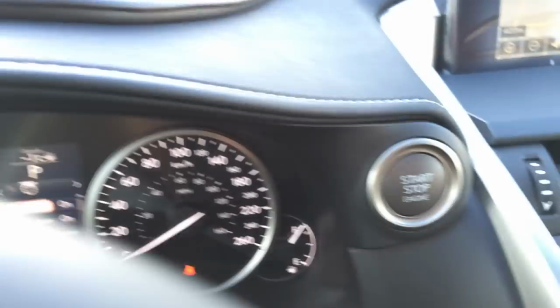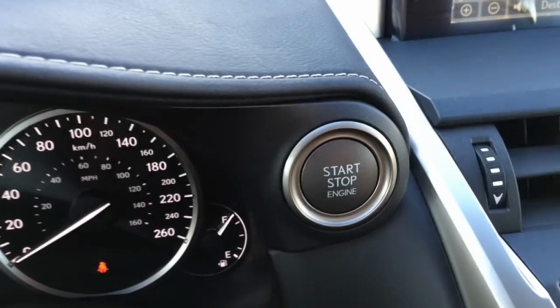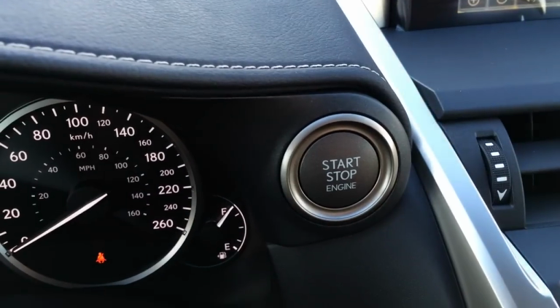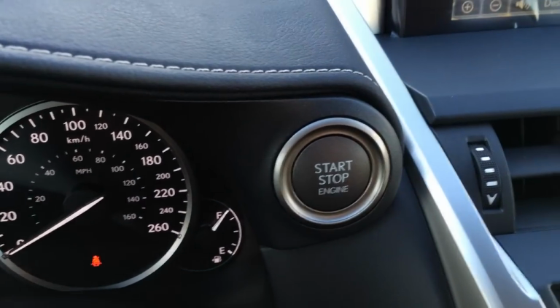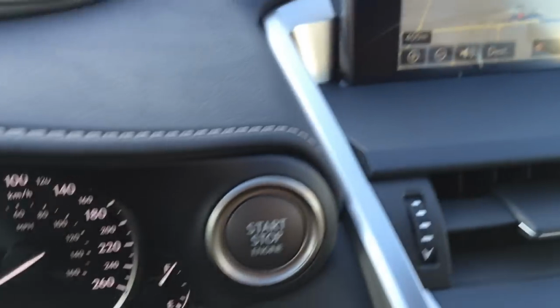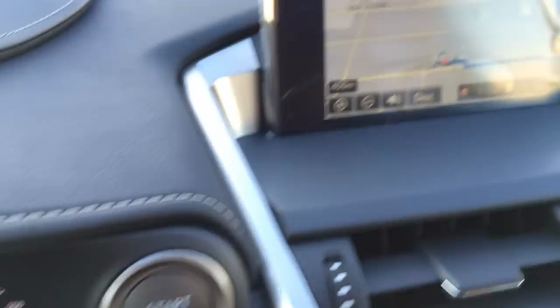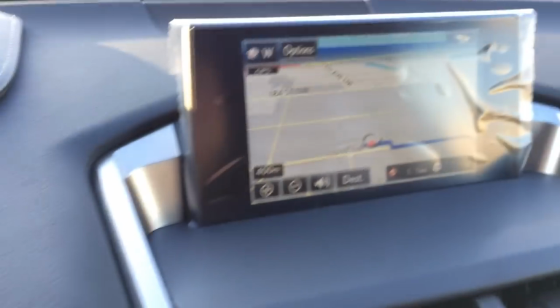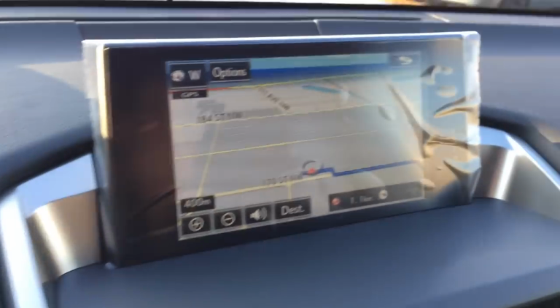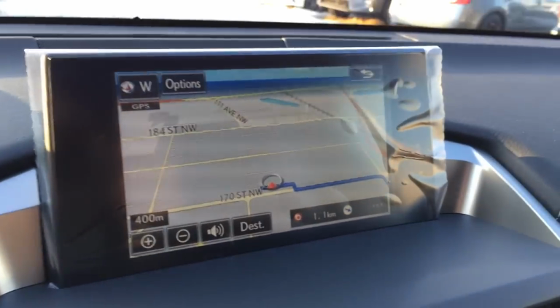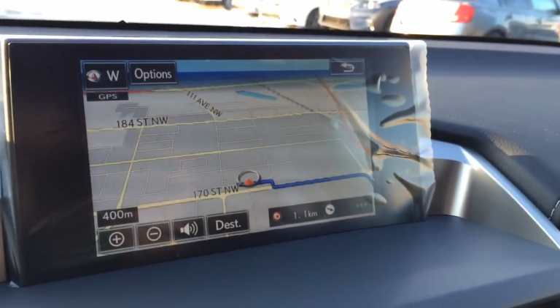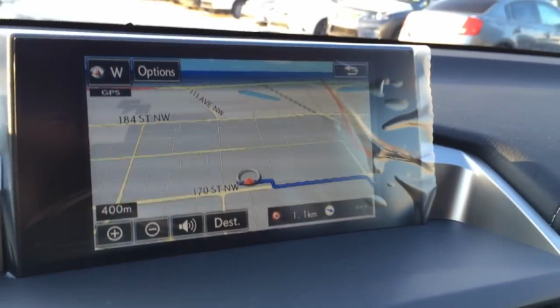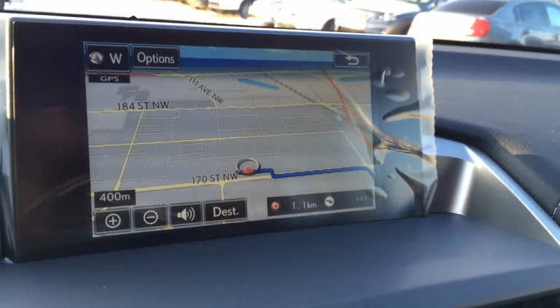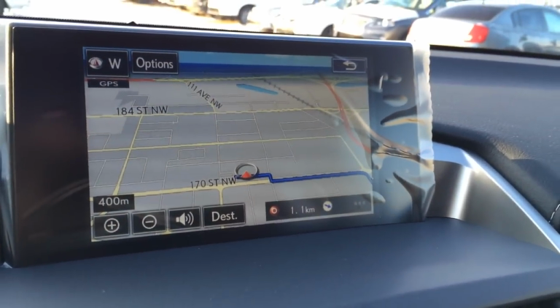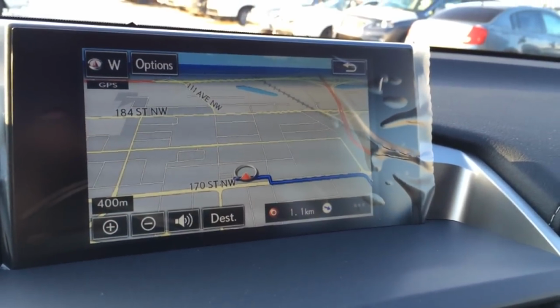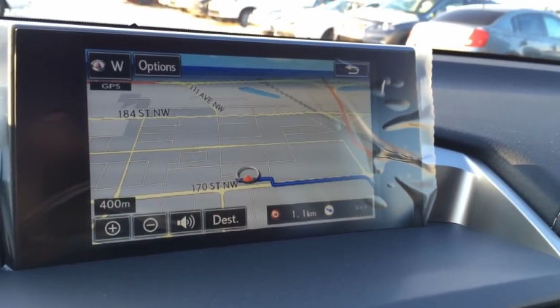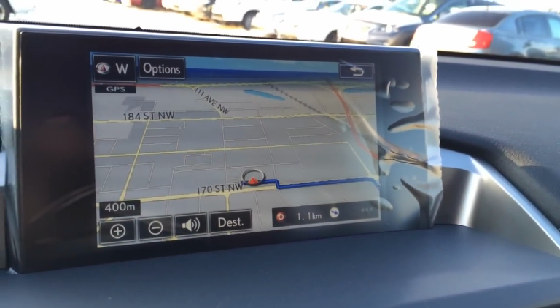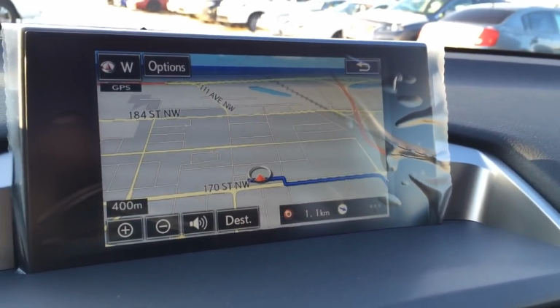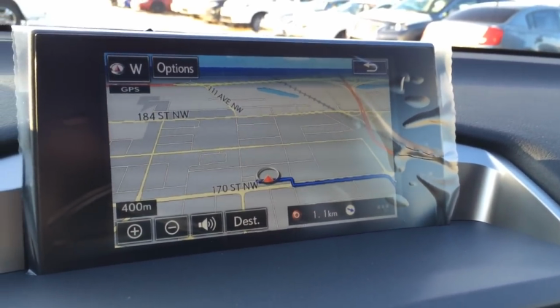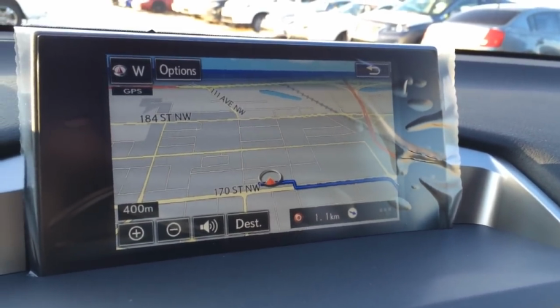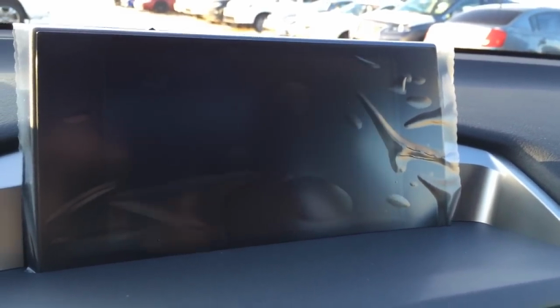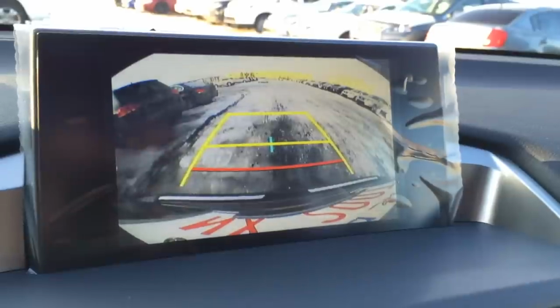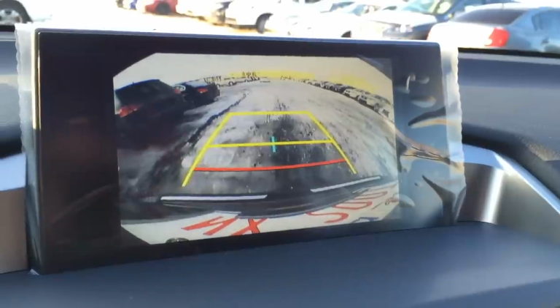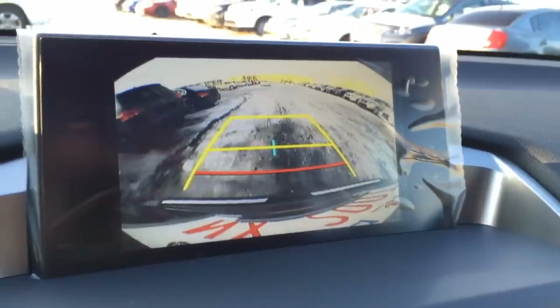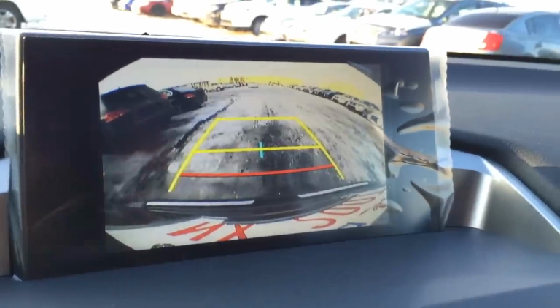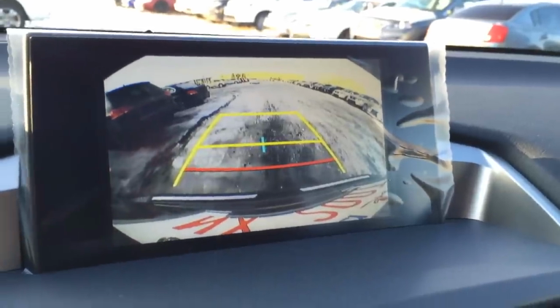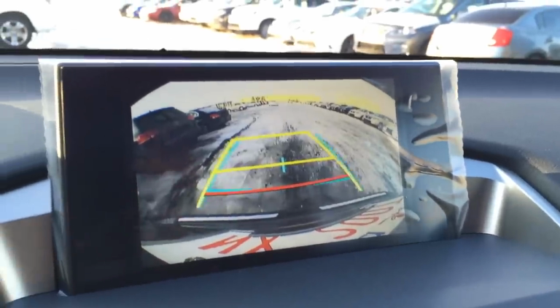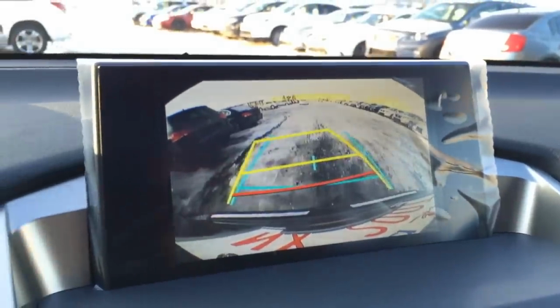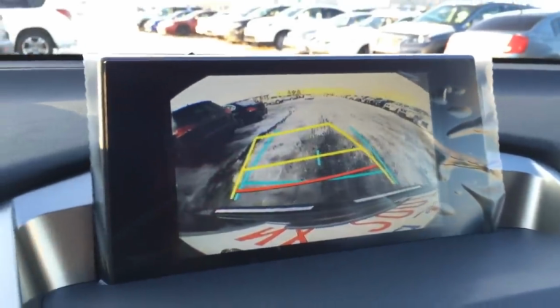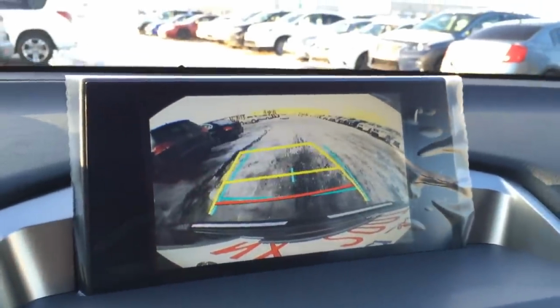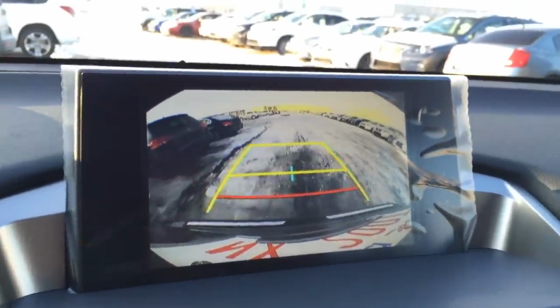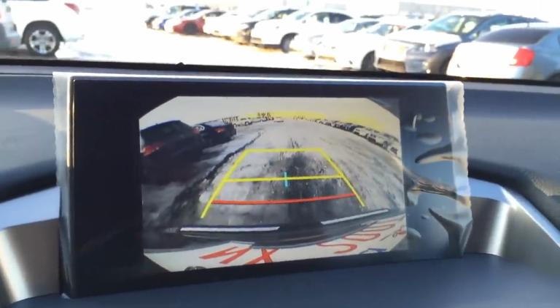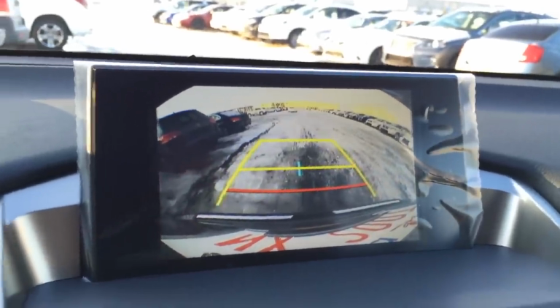Engine start and stop button. Your fixed screen houses your voice activated navigation system, as well as backup camera. You have grid lines, and one moves with the steering wheel.